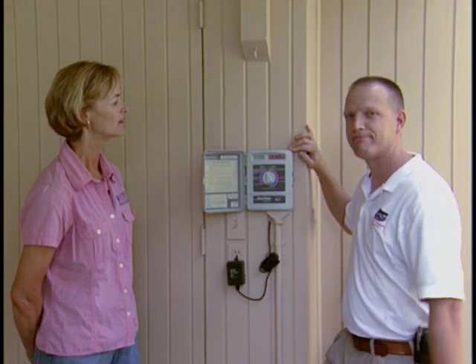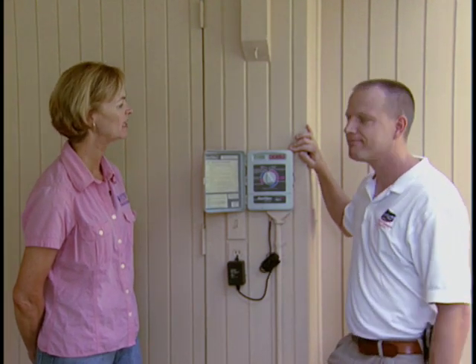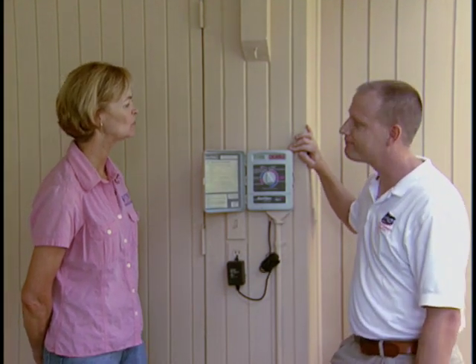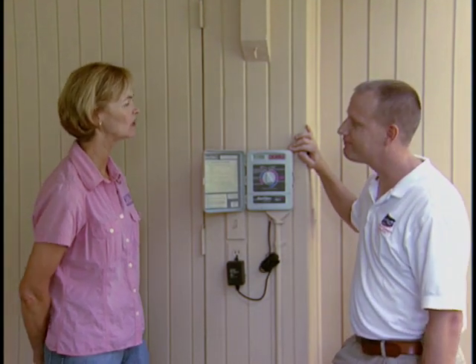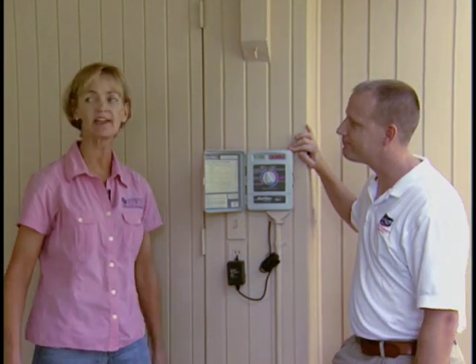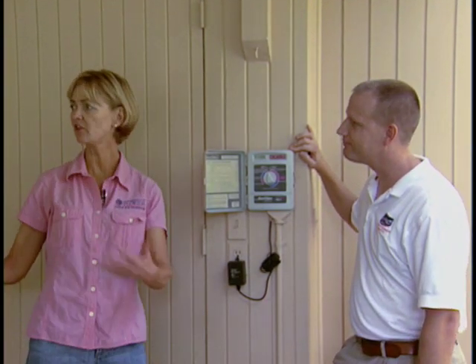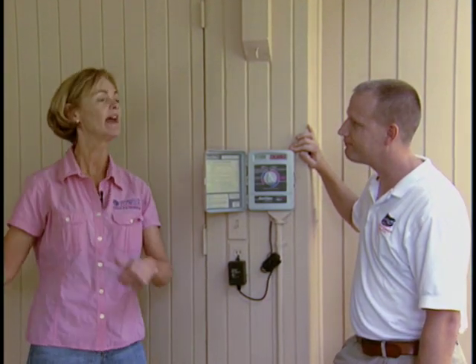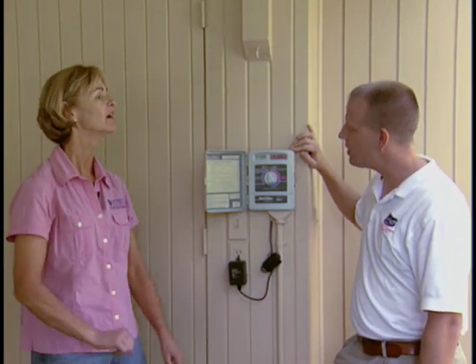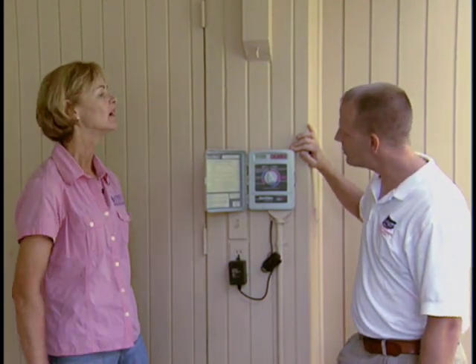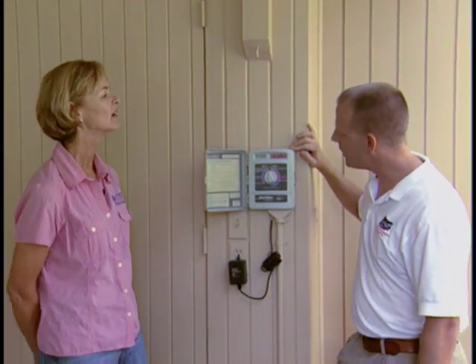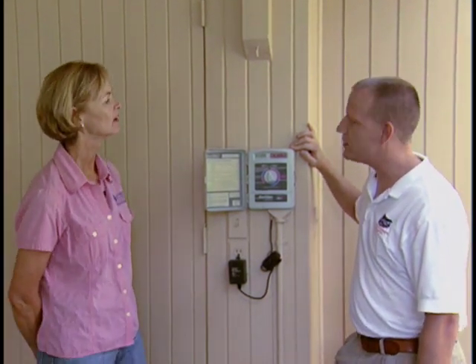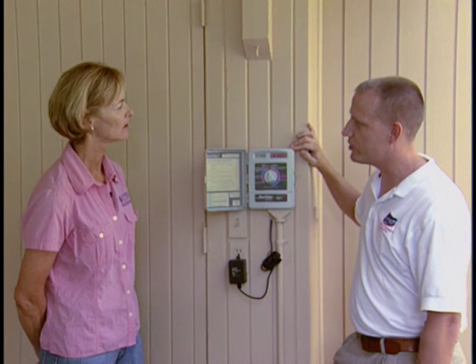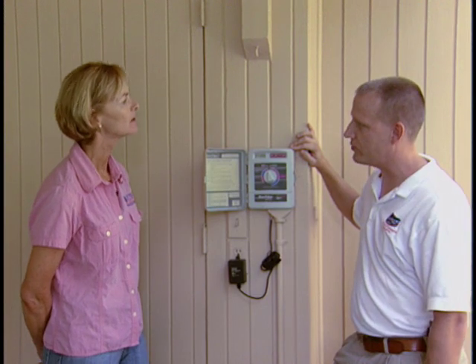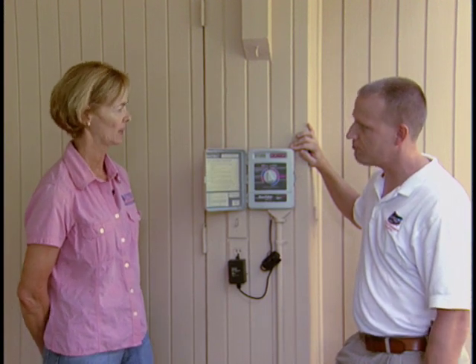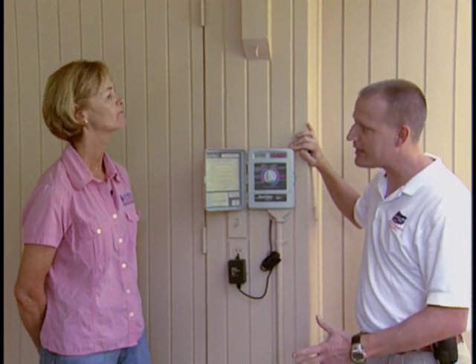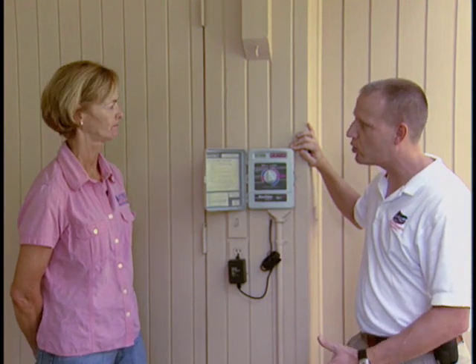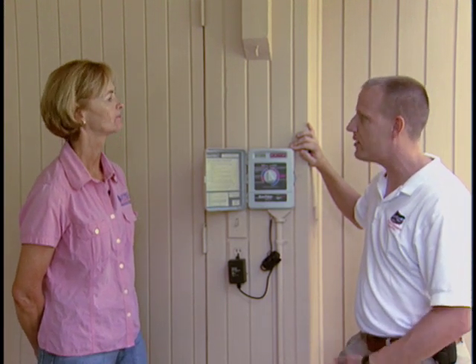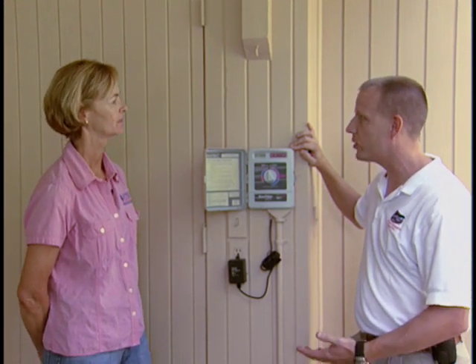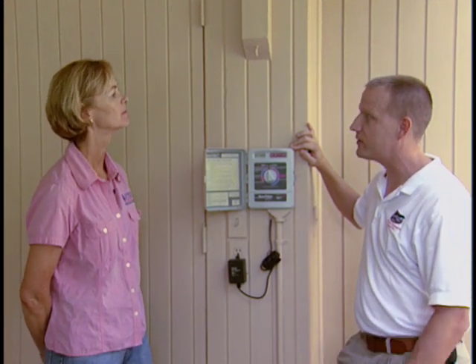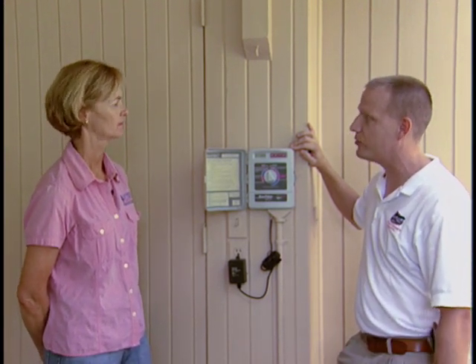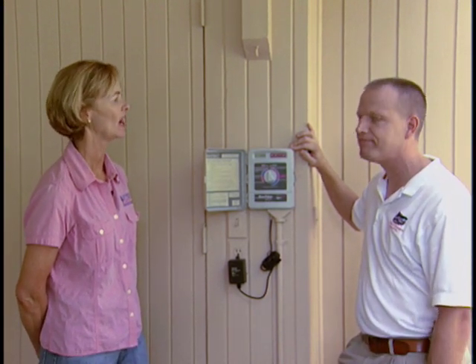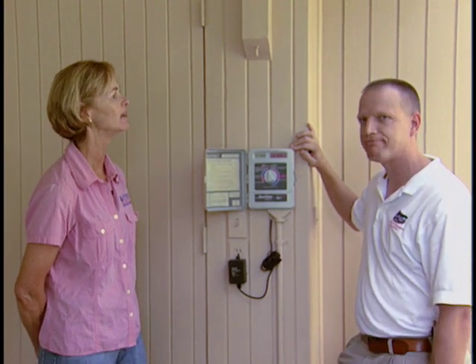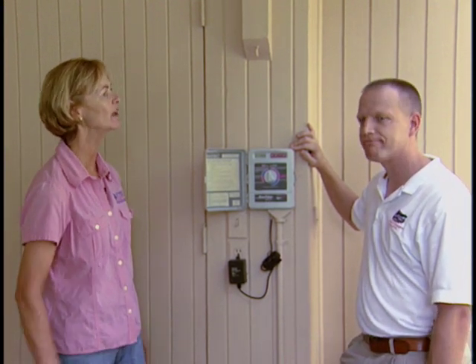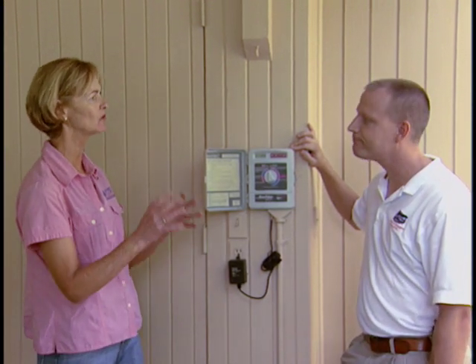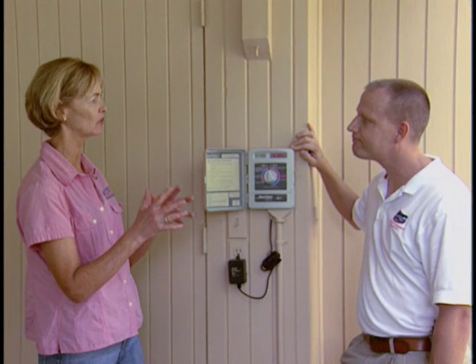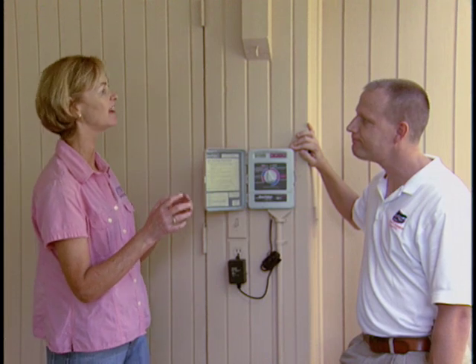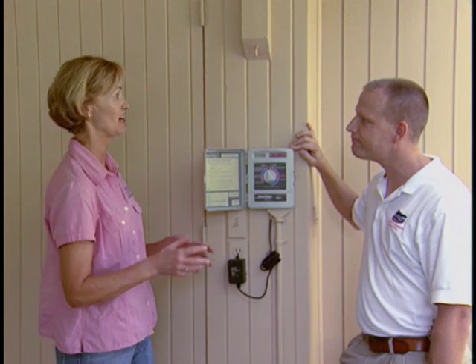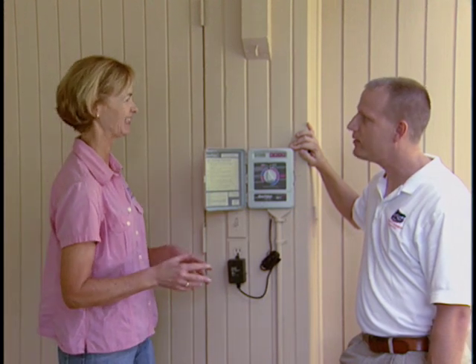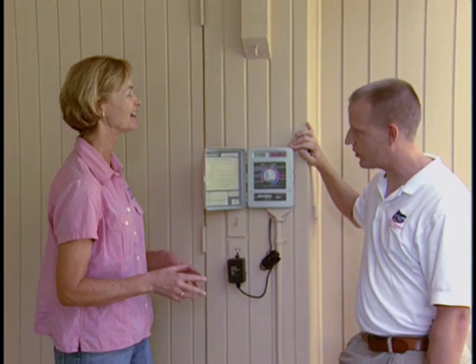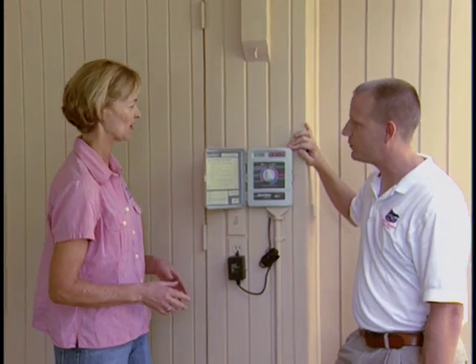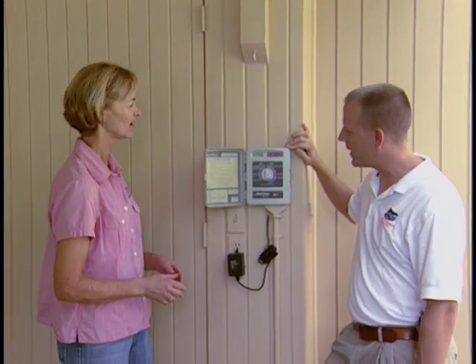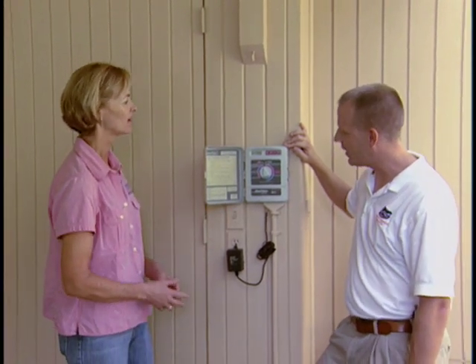How many zones would a lawn like this one have? This lawn here has four zones. Many typical lawns have four to six zones. One zone gets irrigated at a time, one right after the other.